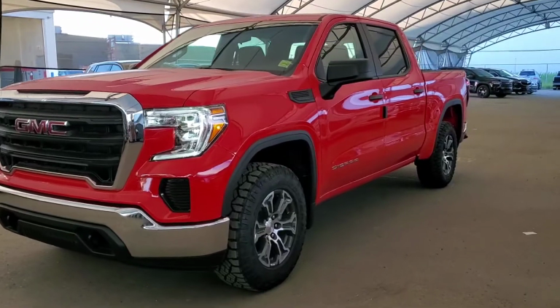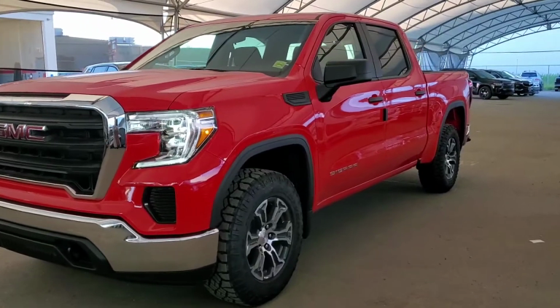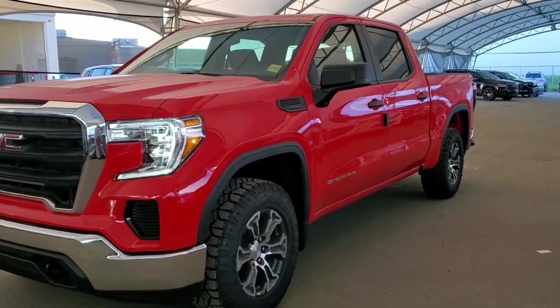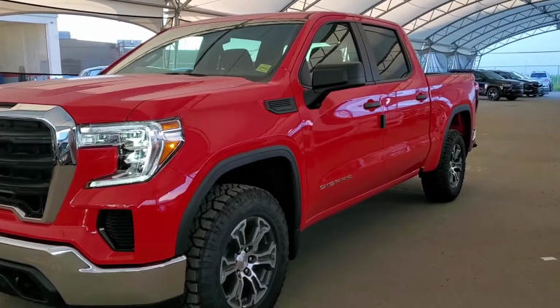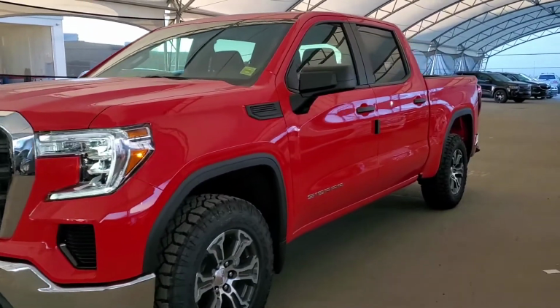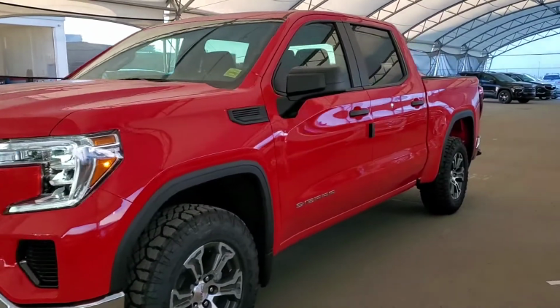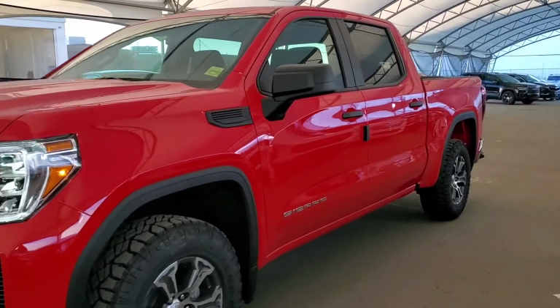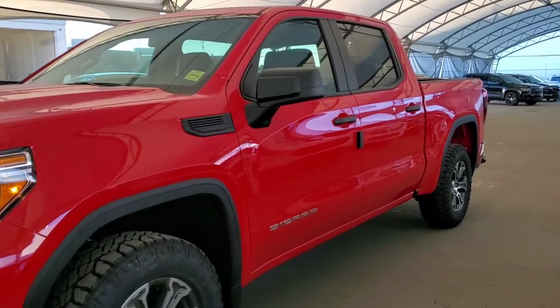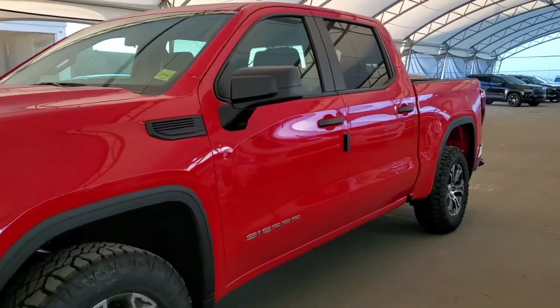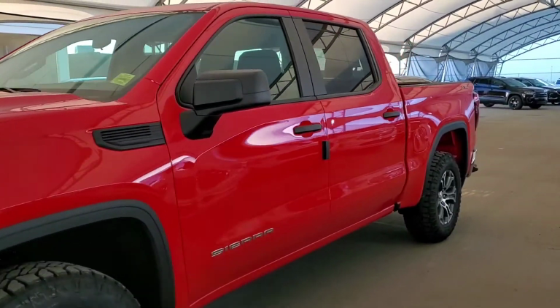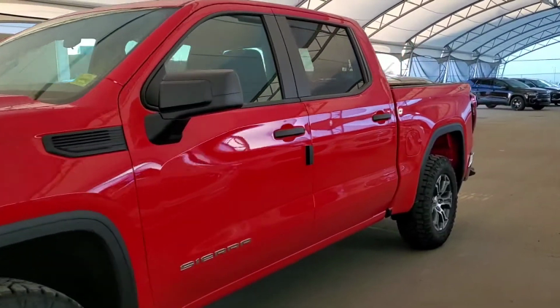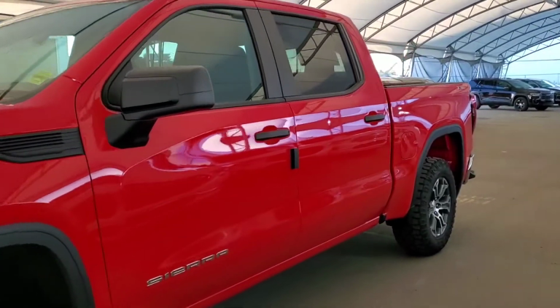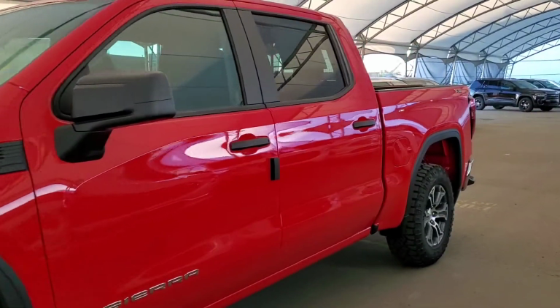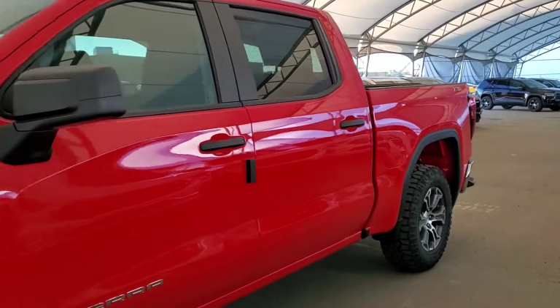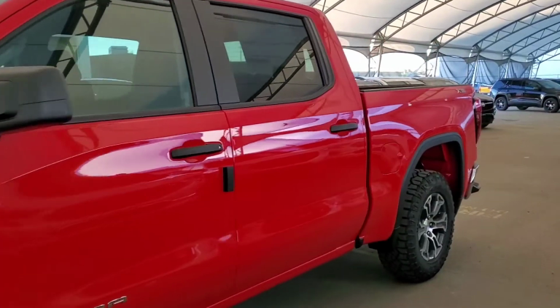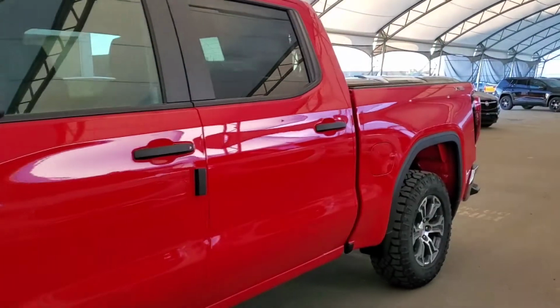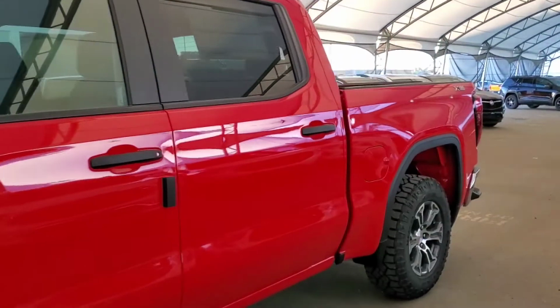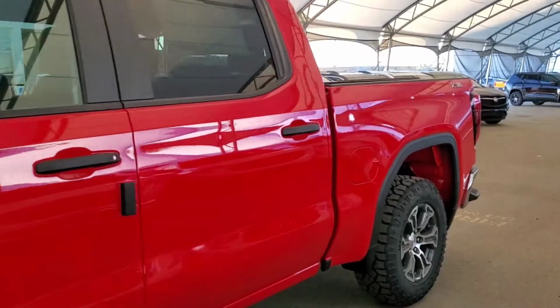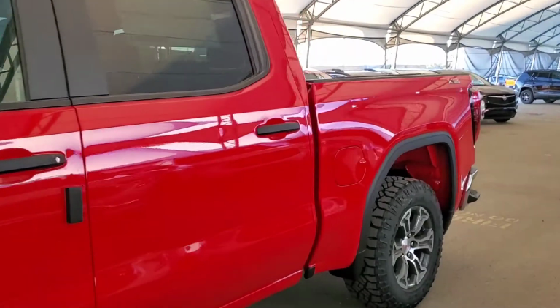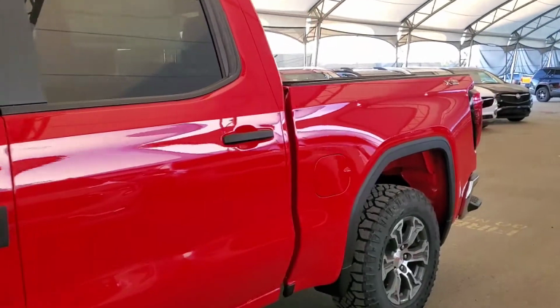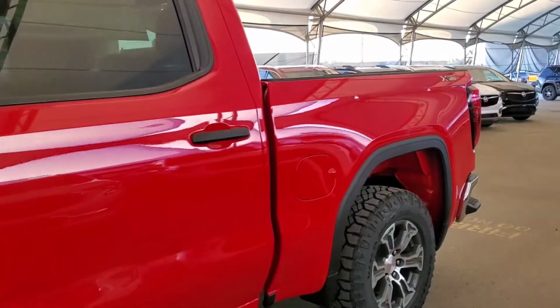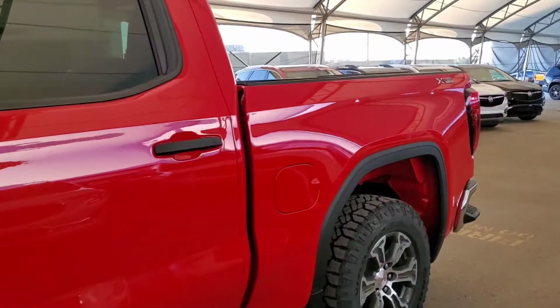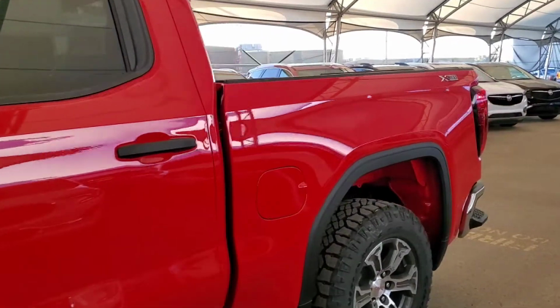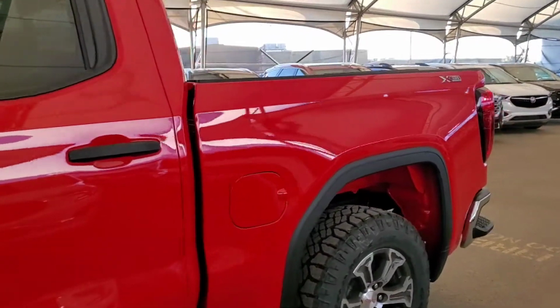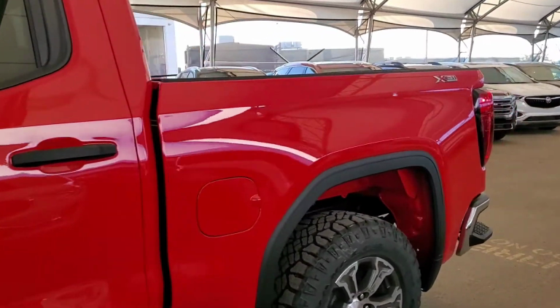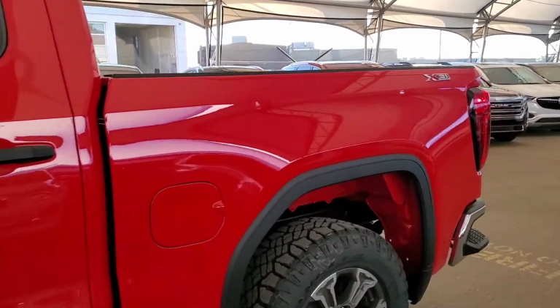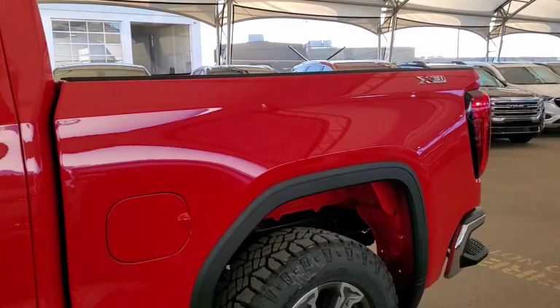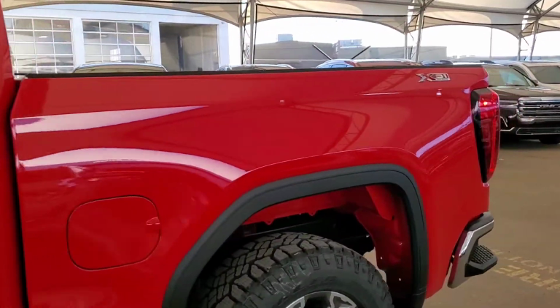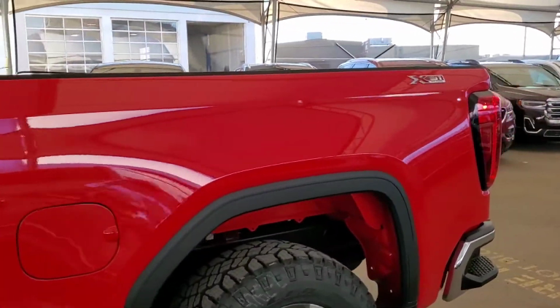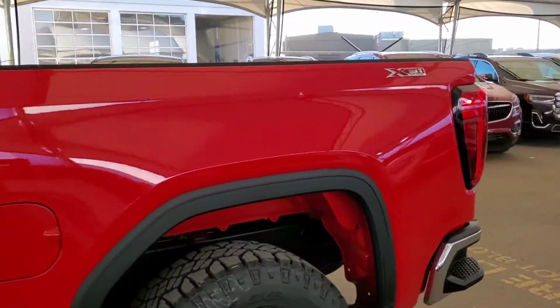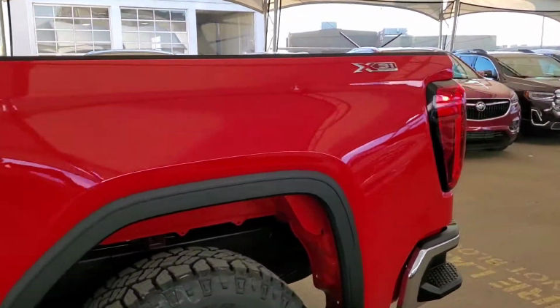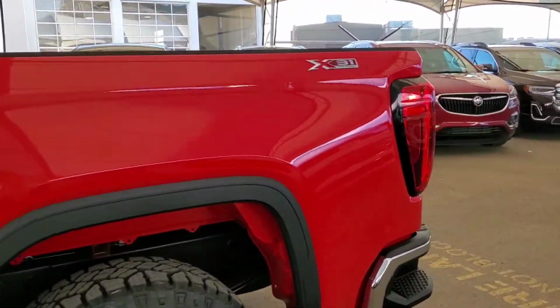Welcome to Davis Chevrolet. This is a brand new 2020 GMC Sierra 1500 in red.